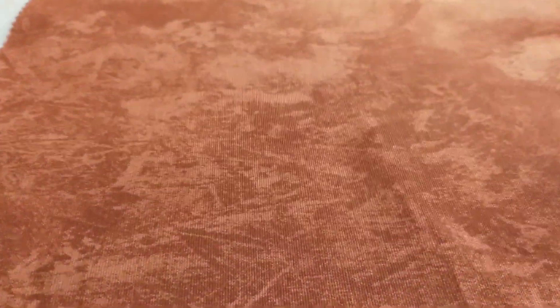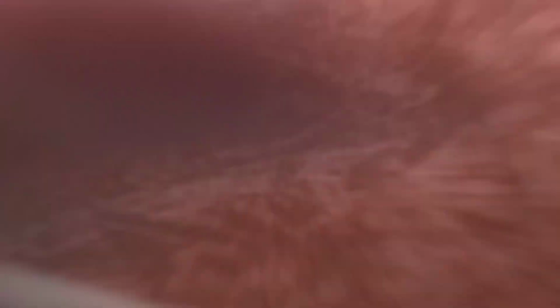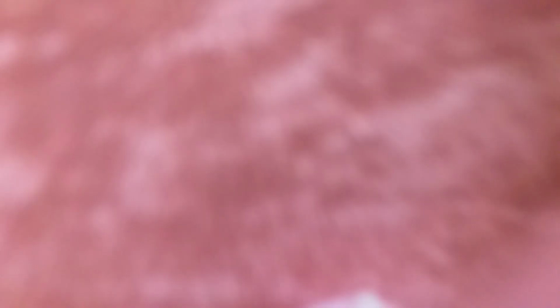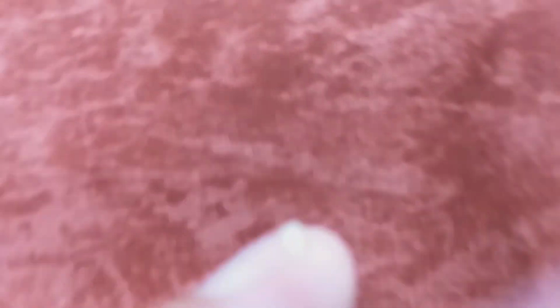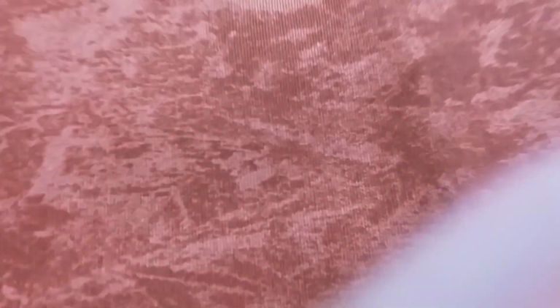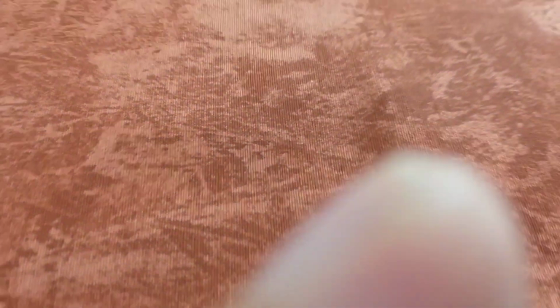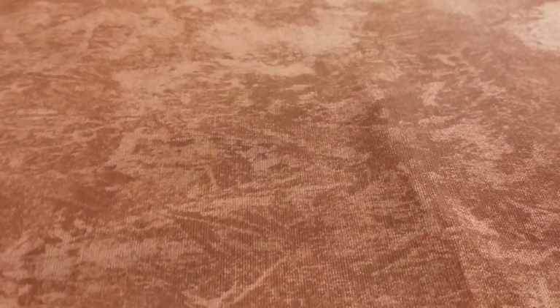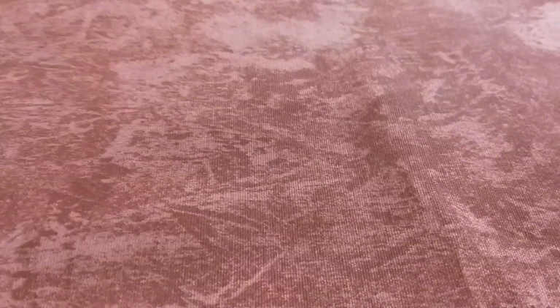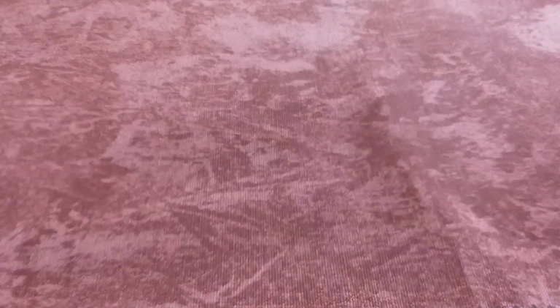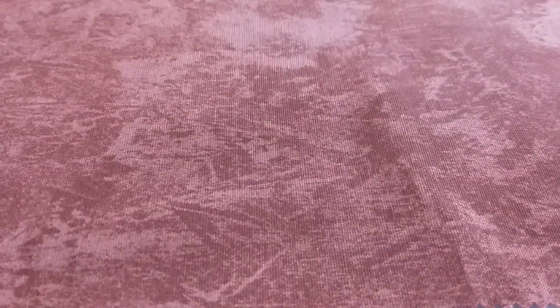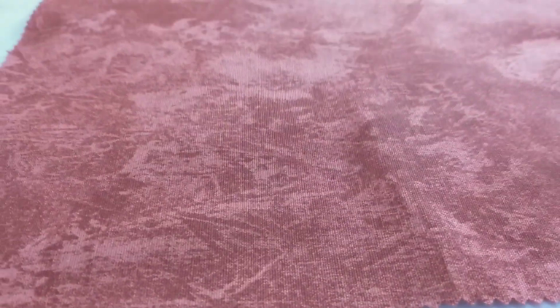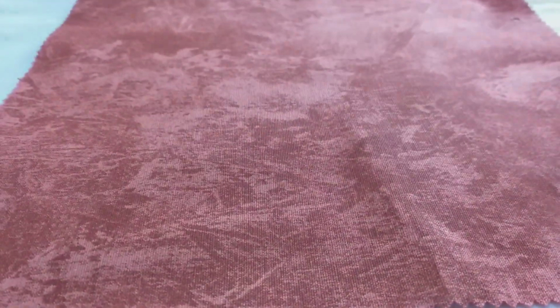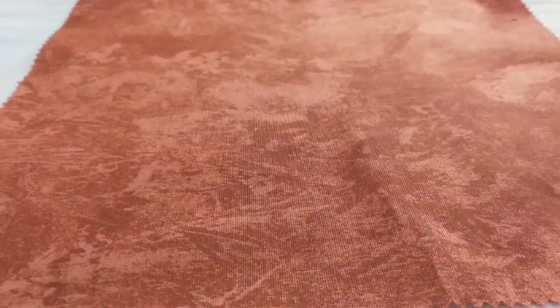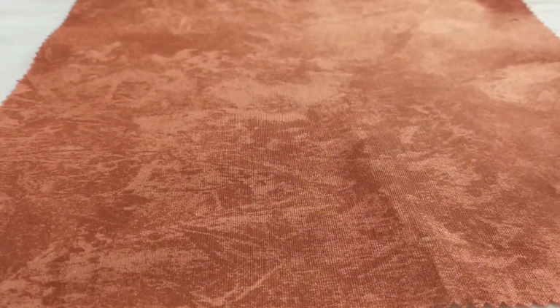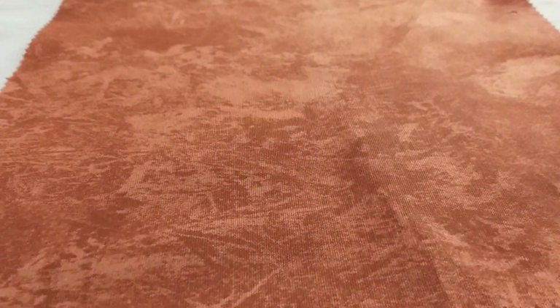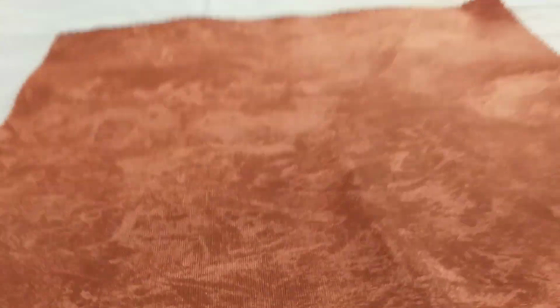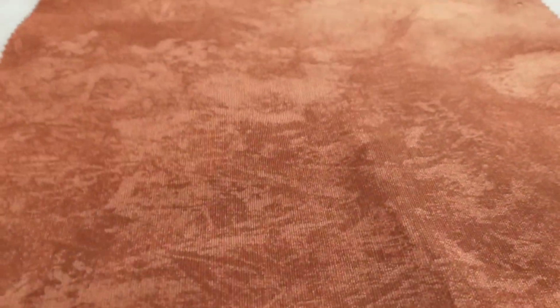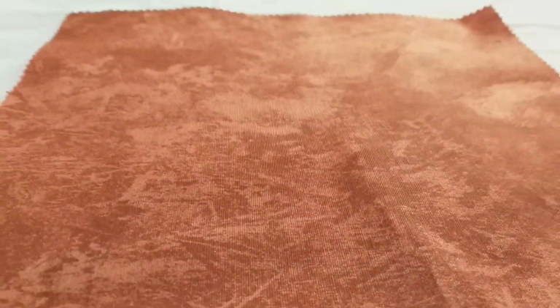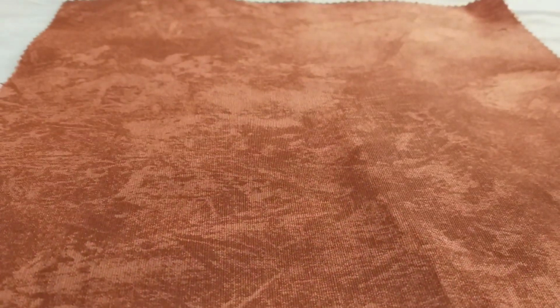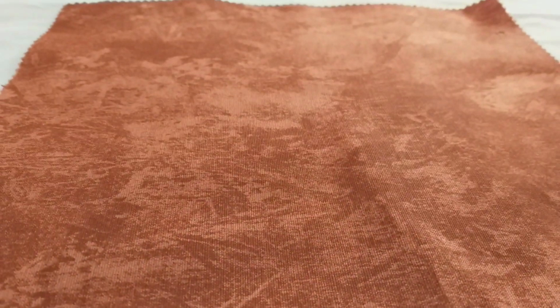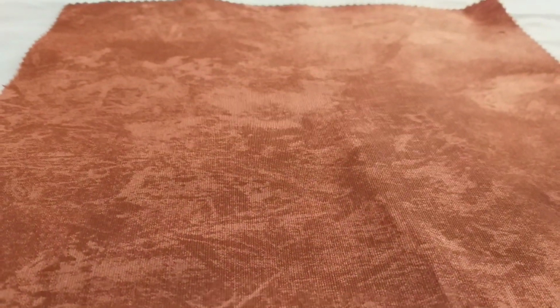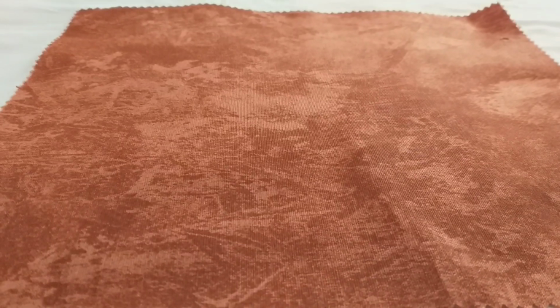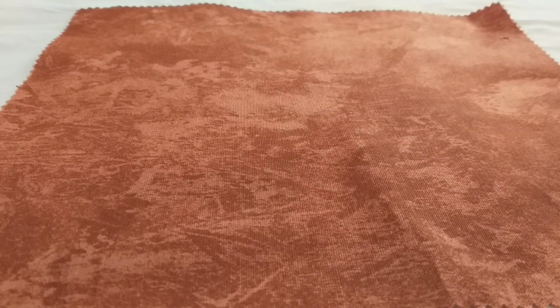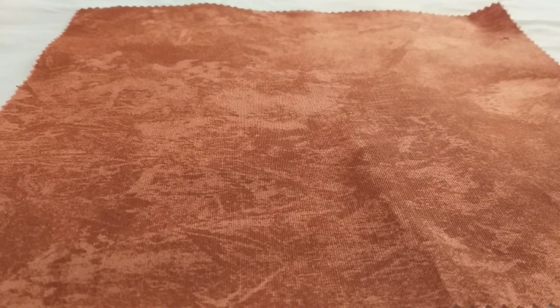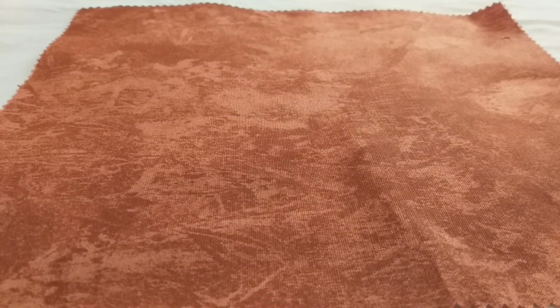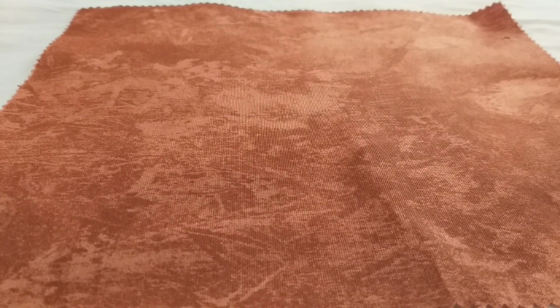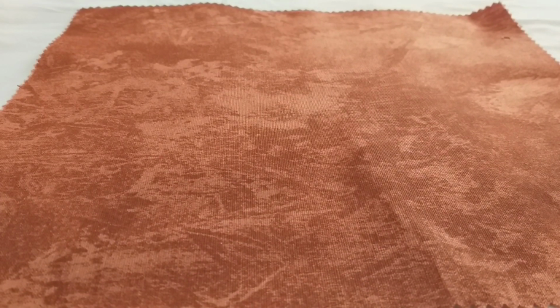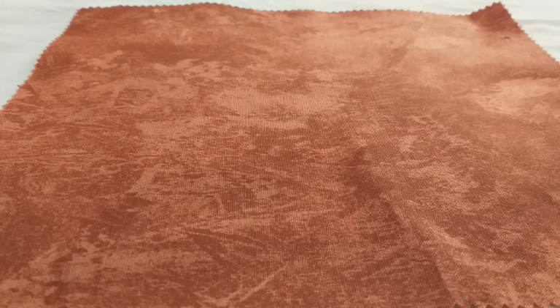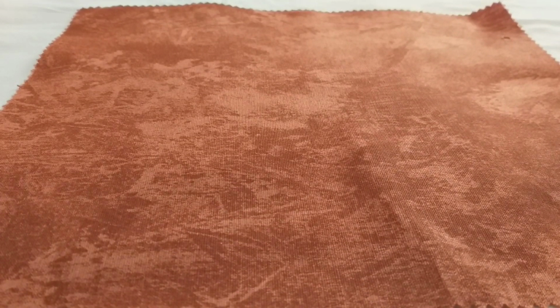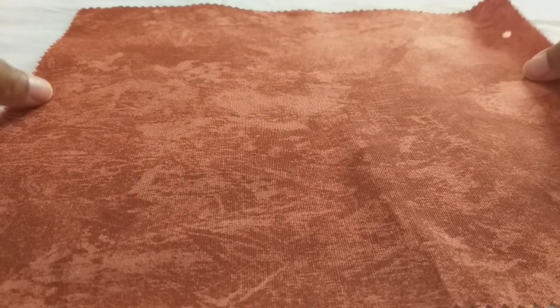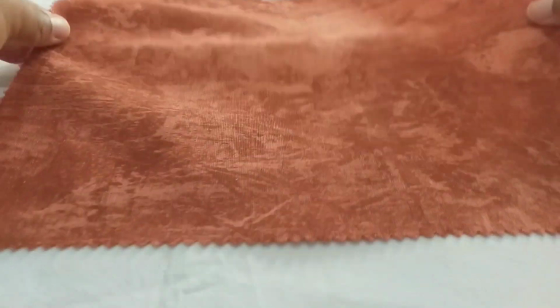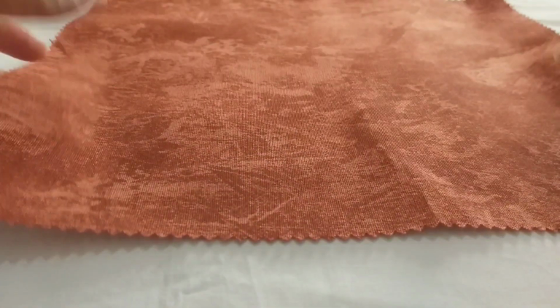From this fabric, I'm going to be adding the fusible interfacing to it and you'll see basically what I'm doing.